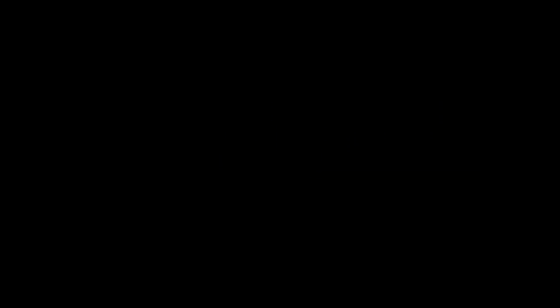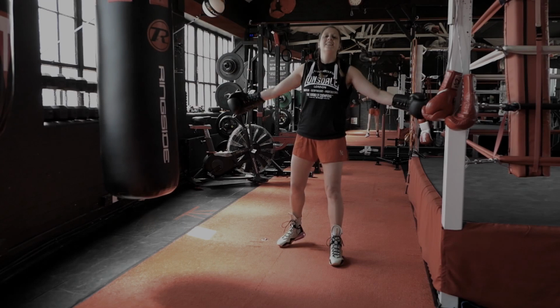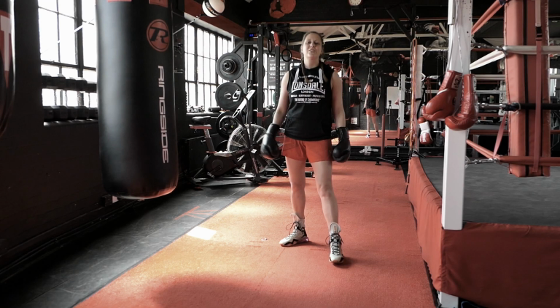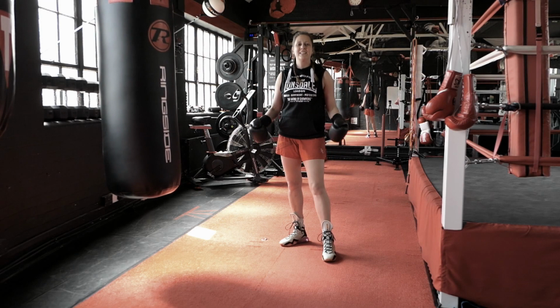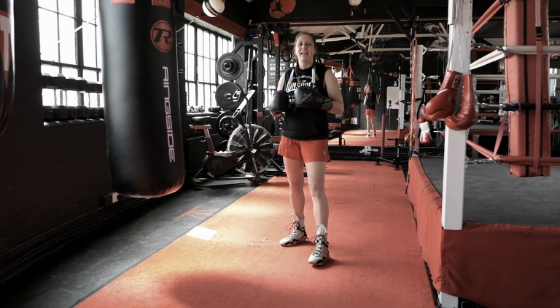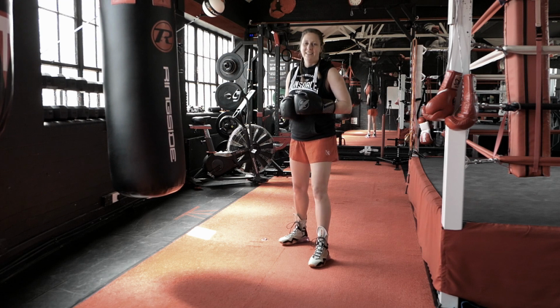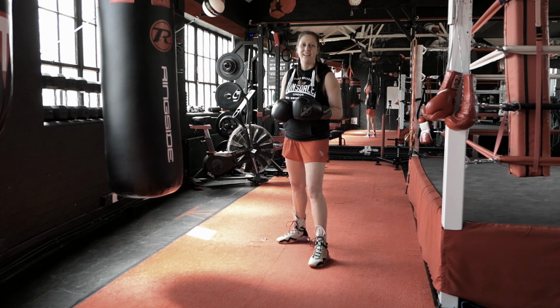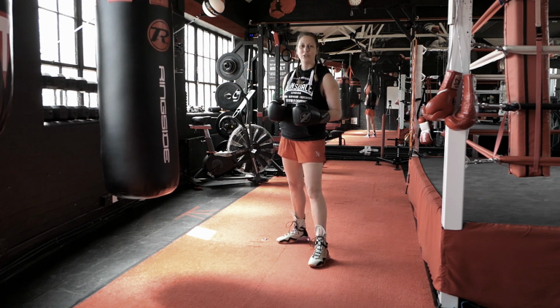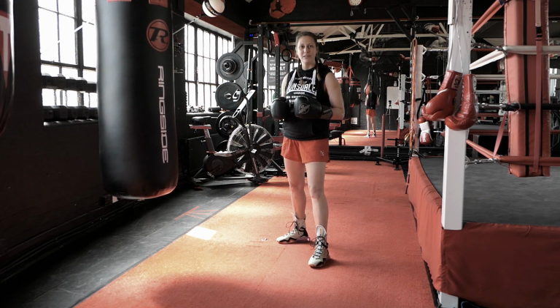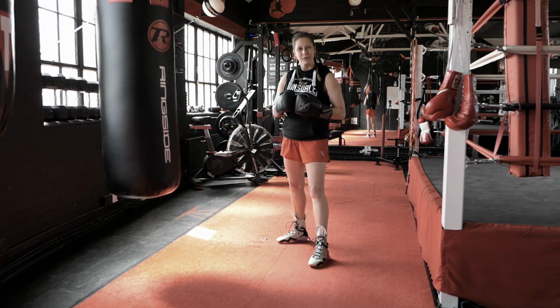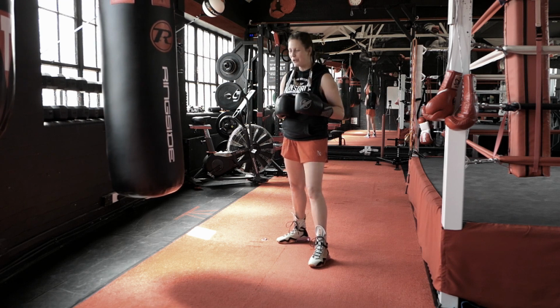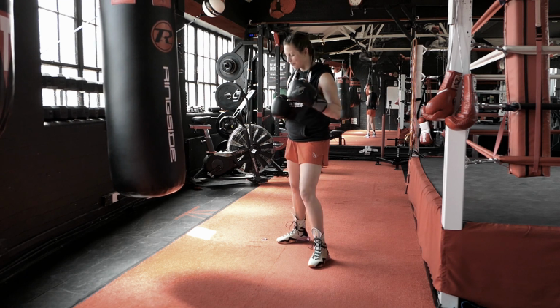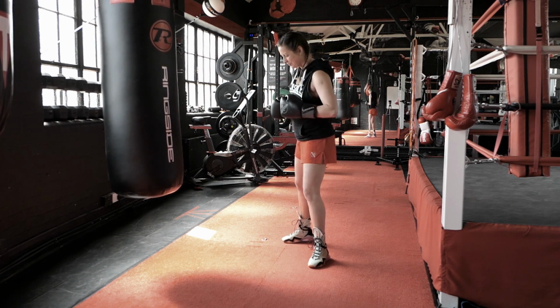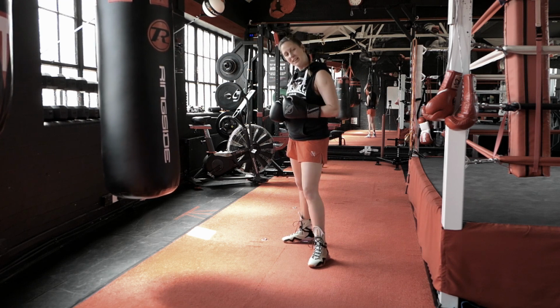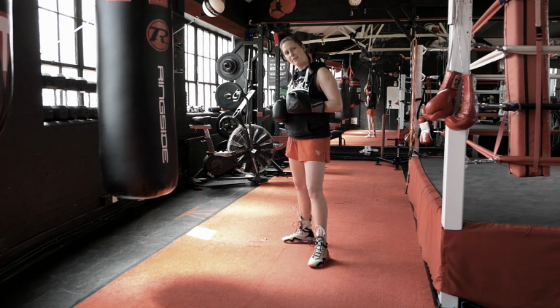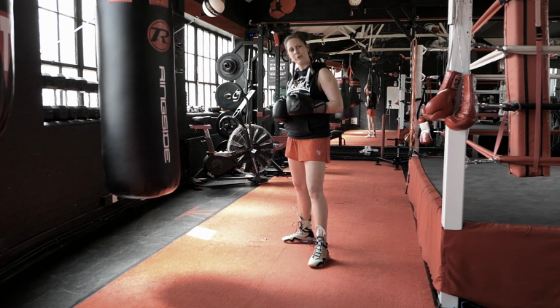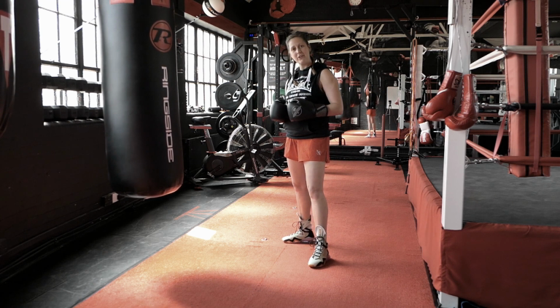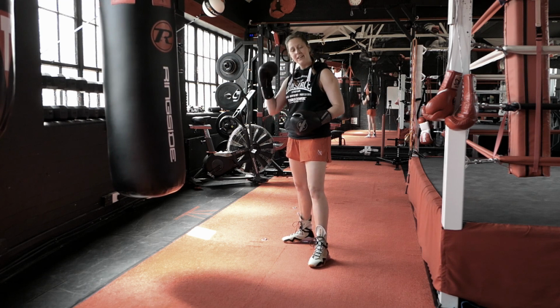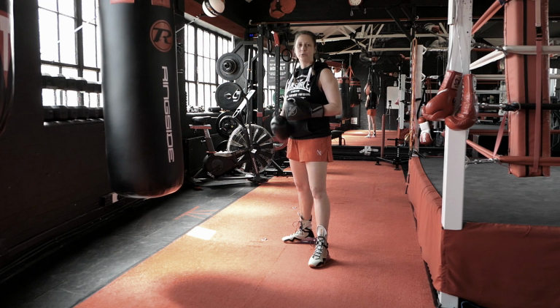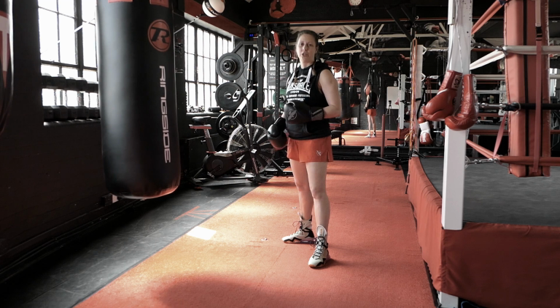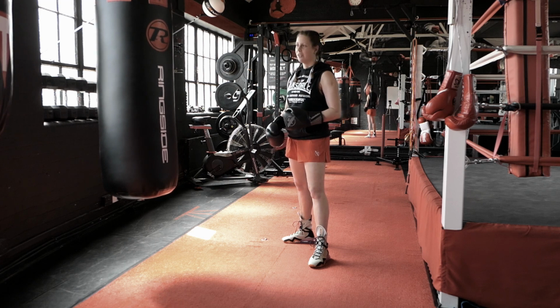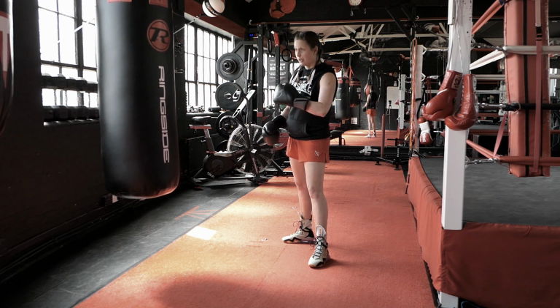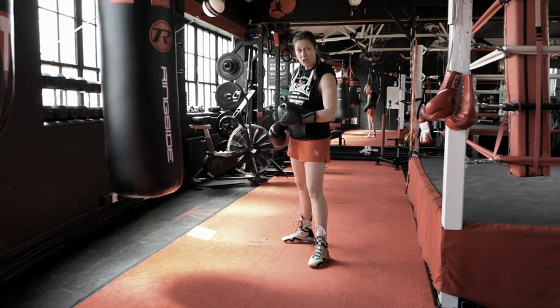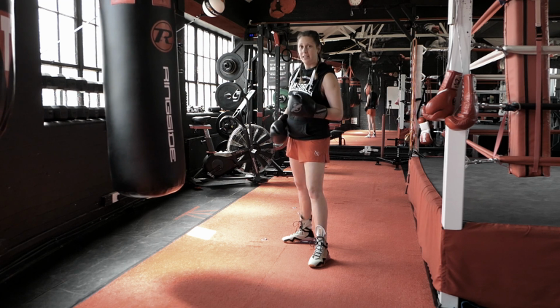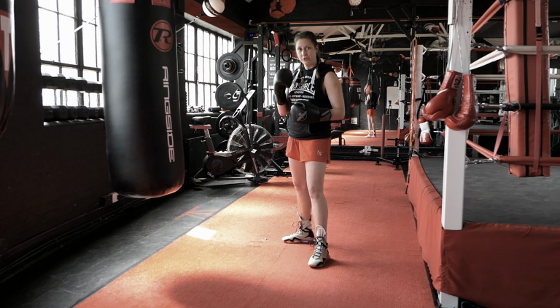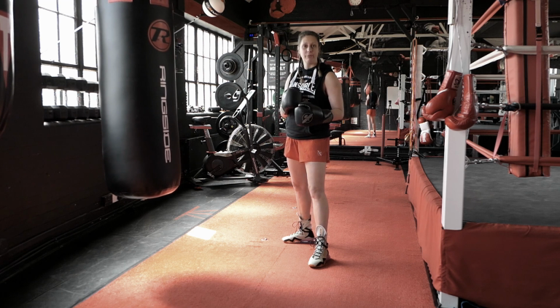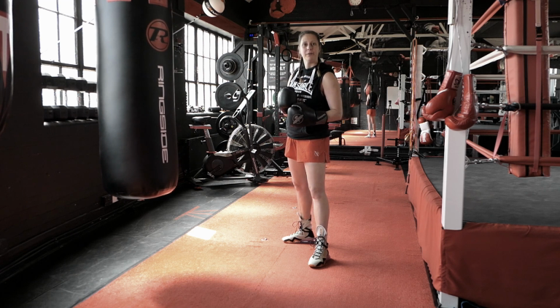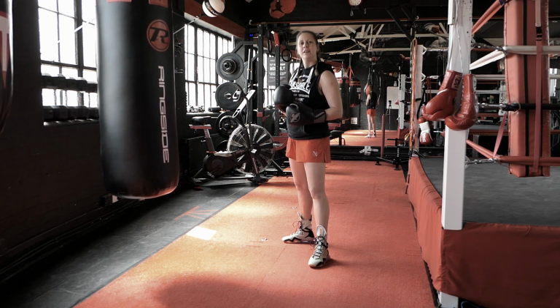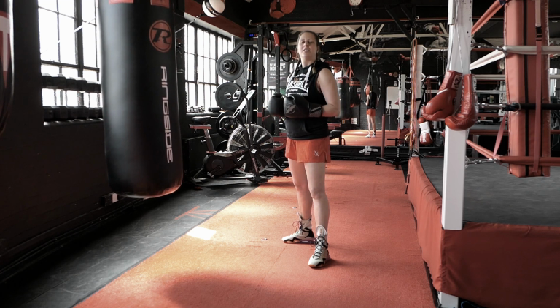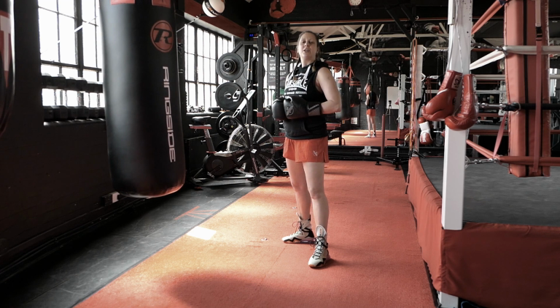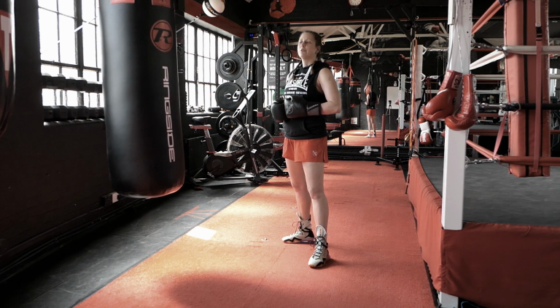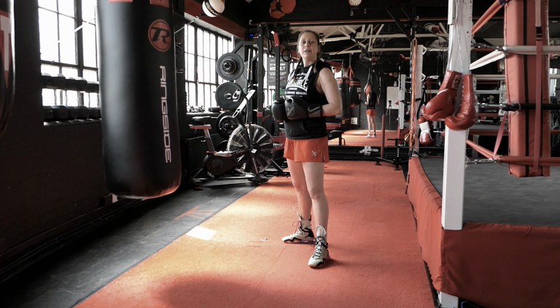It's conditioning time again. I got another great pyramid for you: jump cross for power and squat jumps. You're gonna punch hard and you're gonna jump high. Jump cross for power.